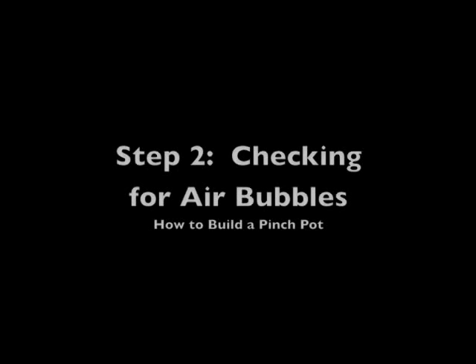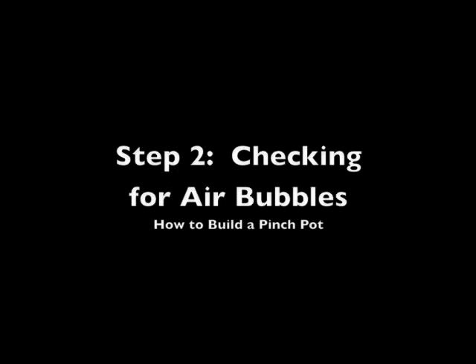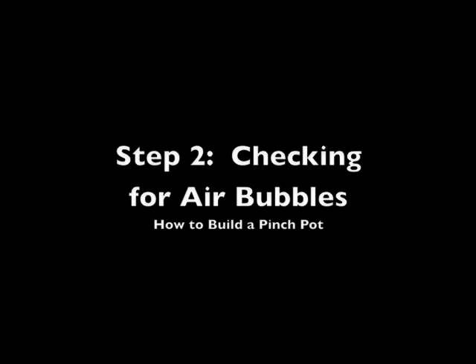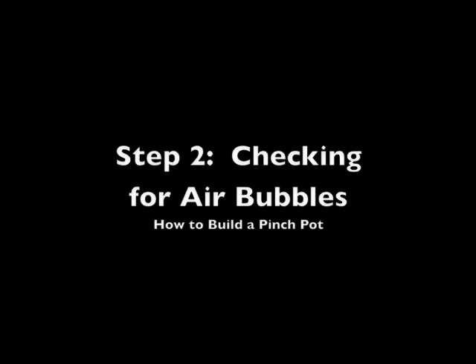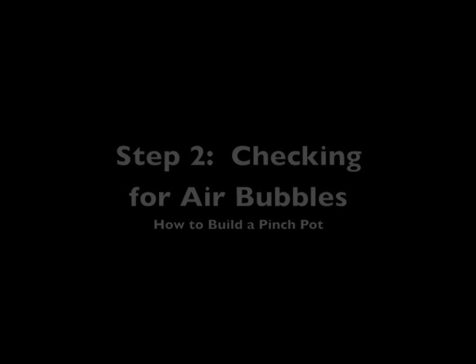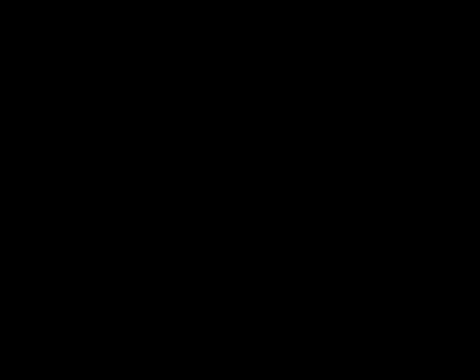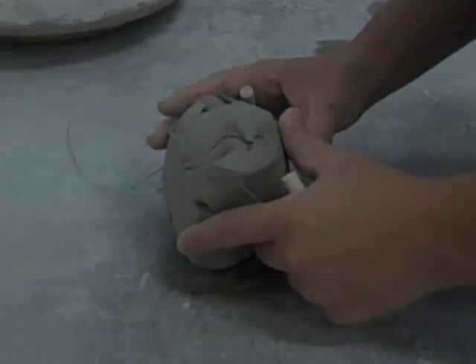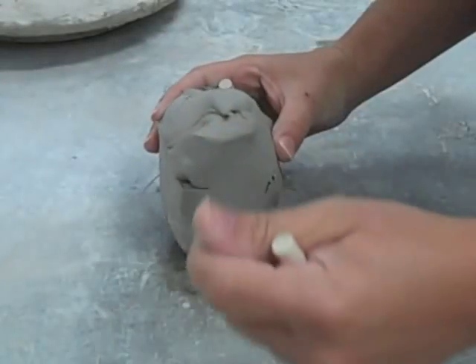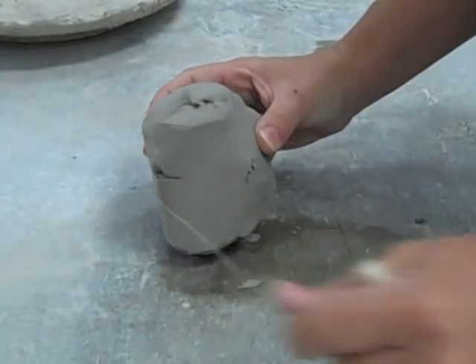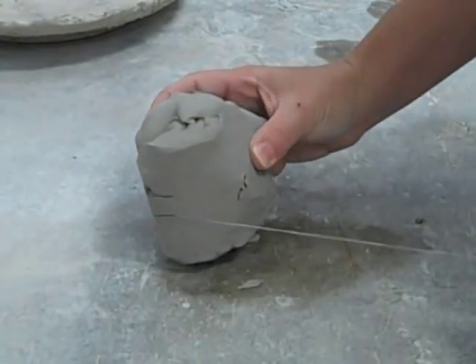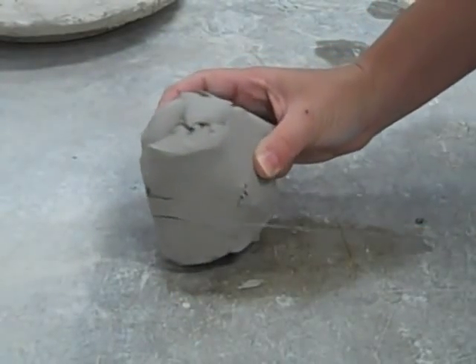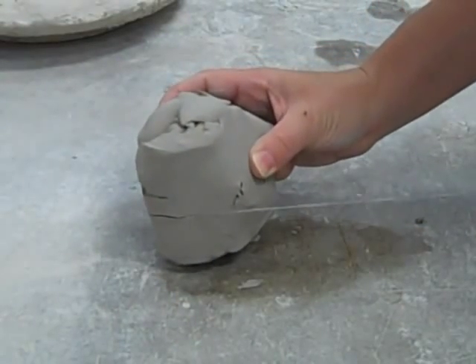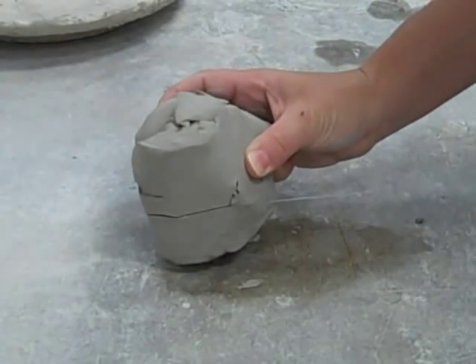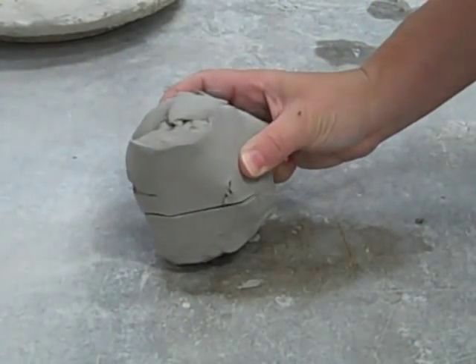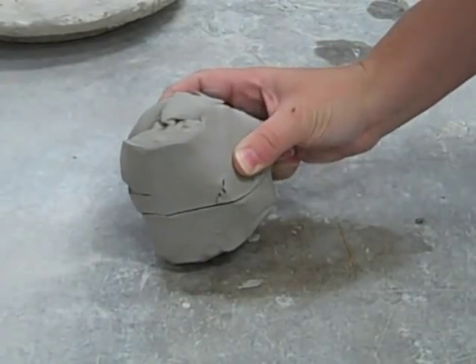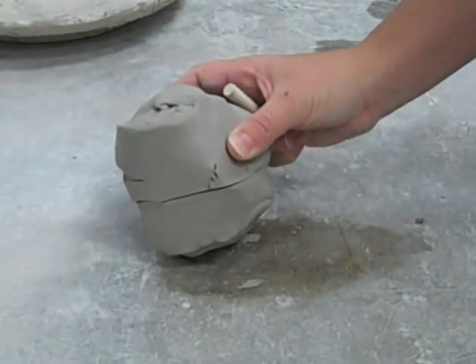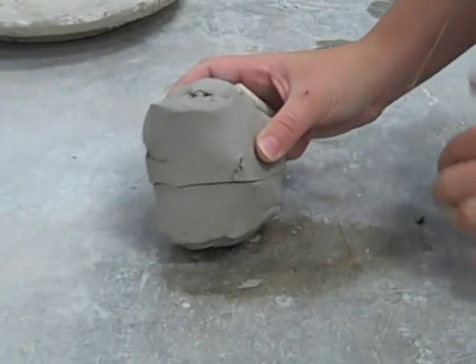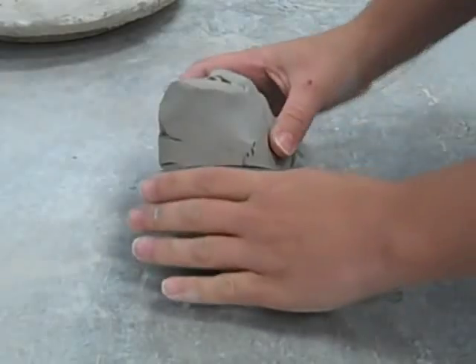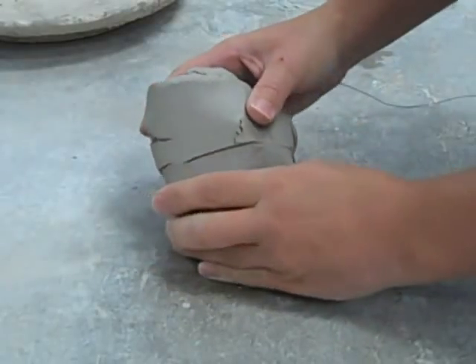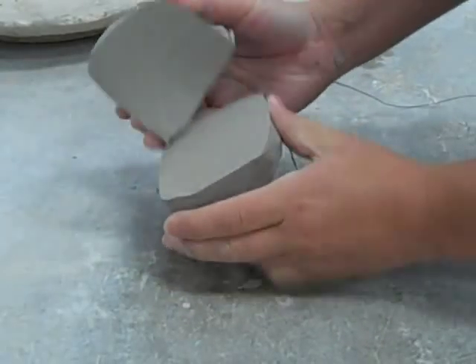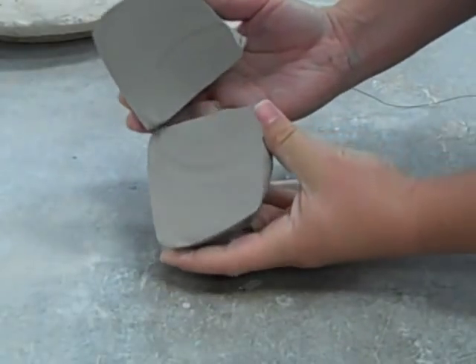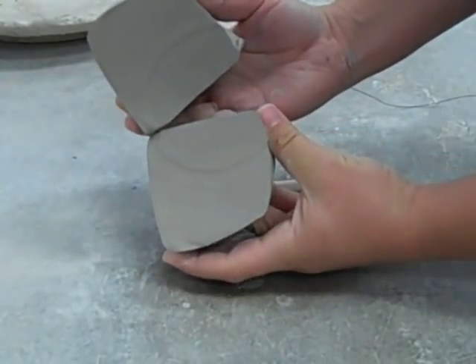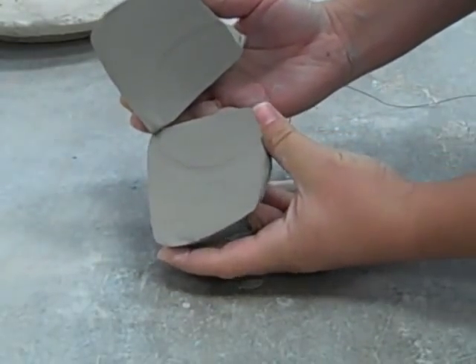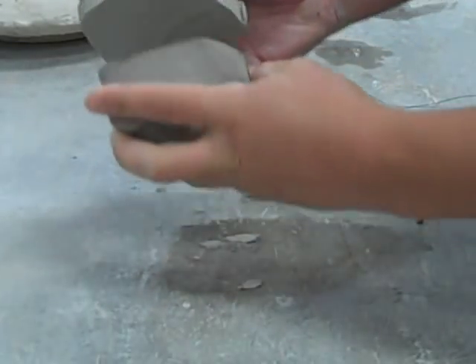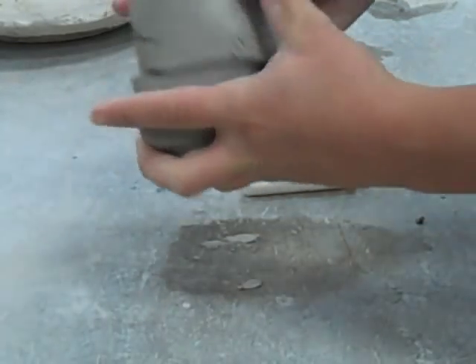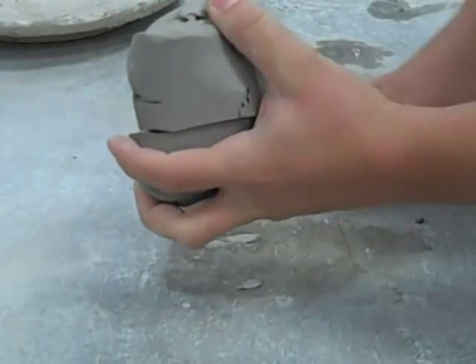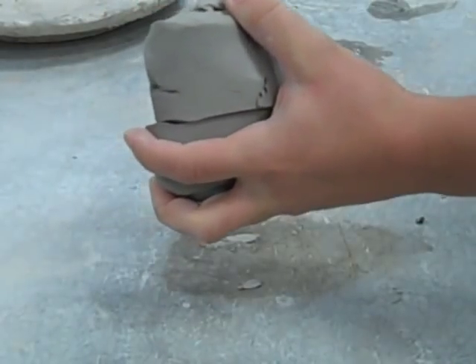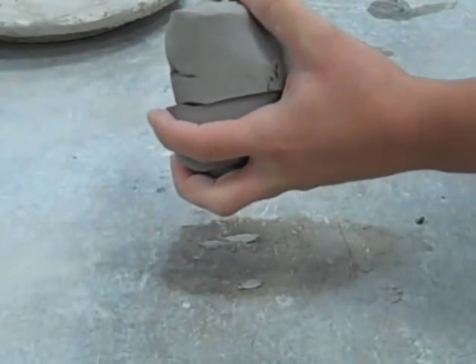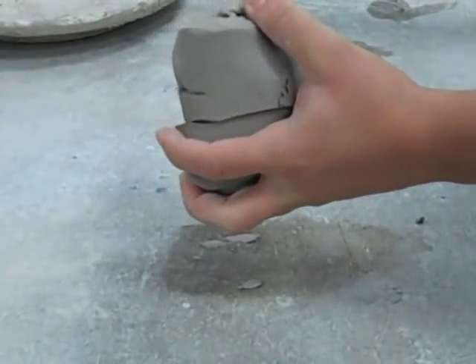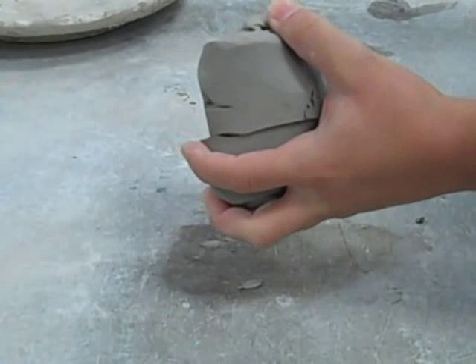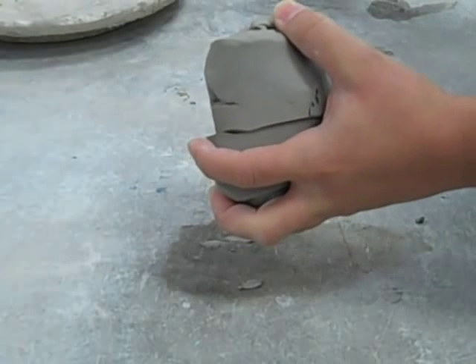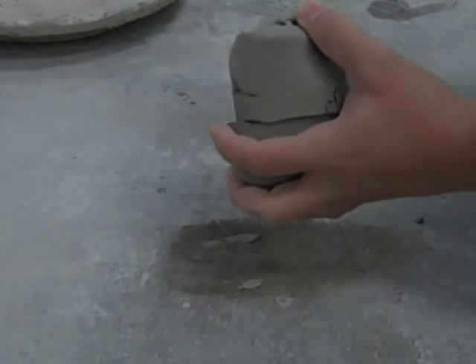Step 2: Checking for air bubbles. Use a wire tool to check for air bubbles. Slice the clay open at its center and look for visible air bubbles. If there are none, push the clay back together and wedge it again.